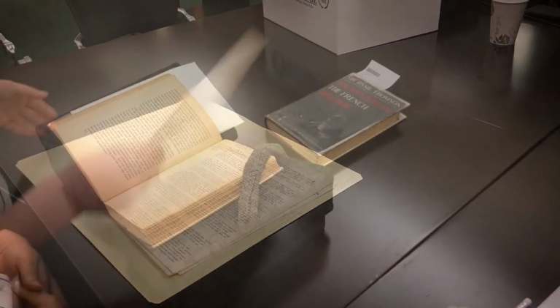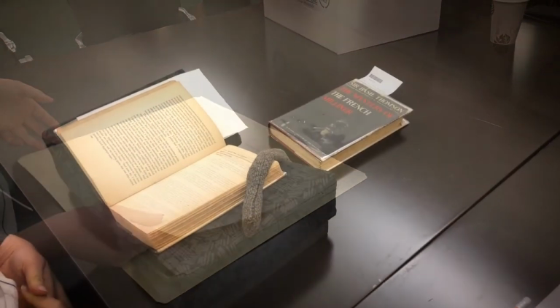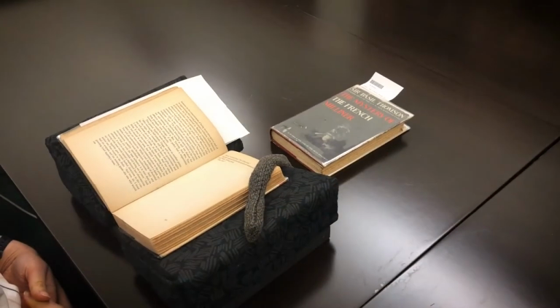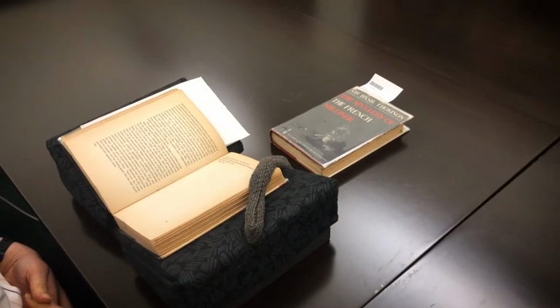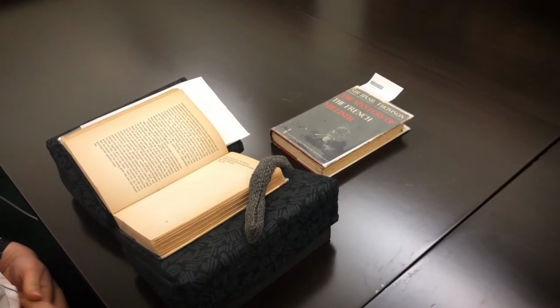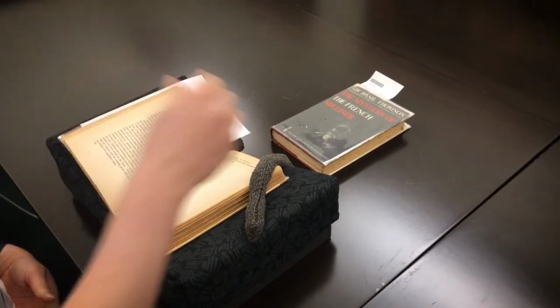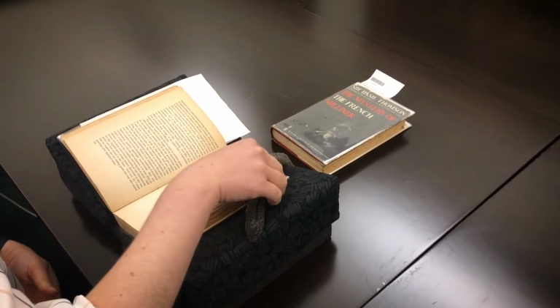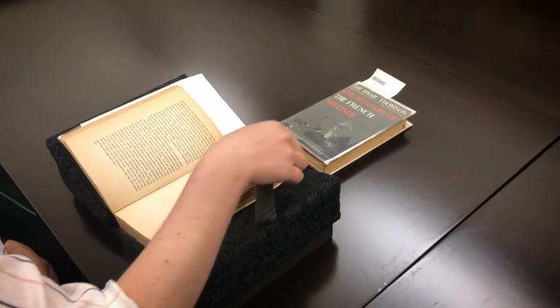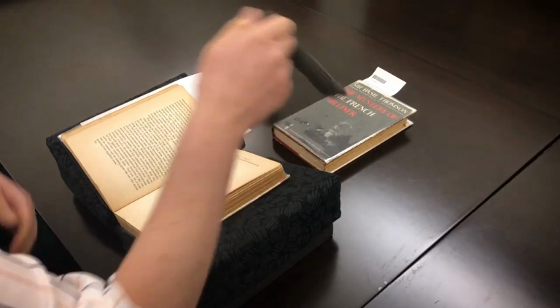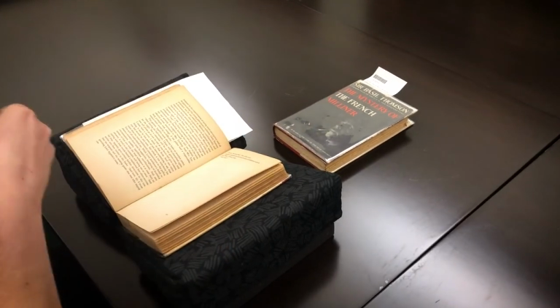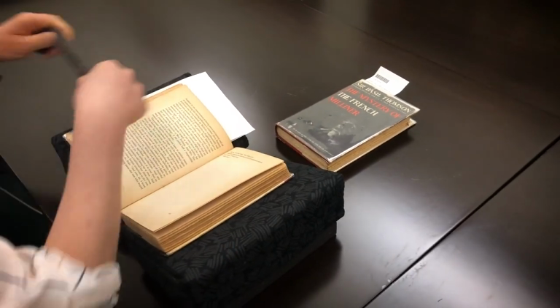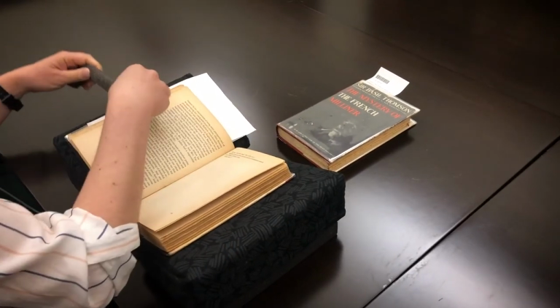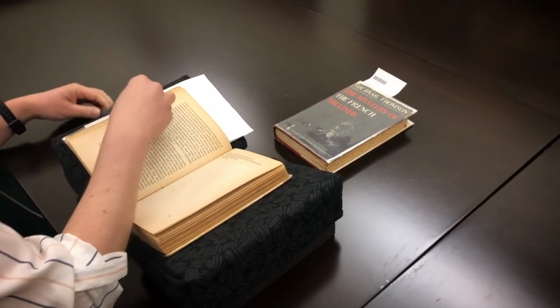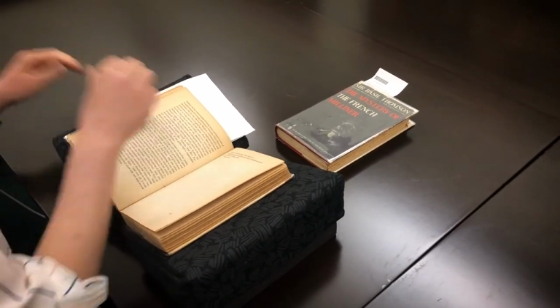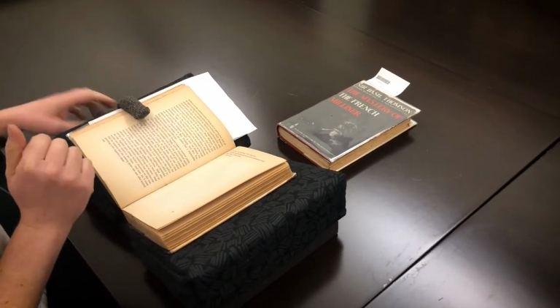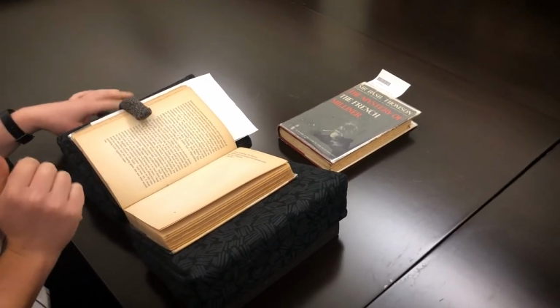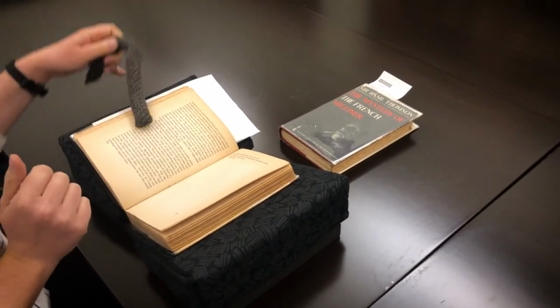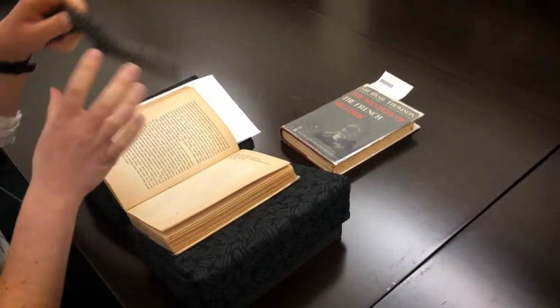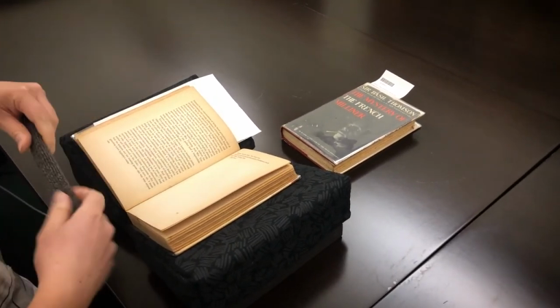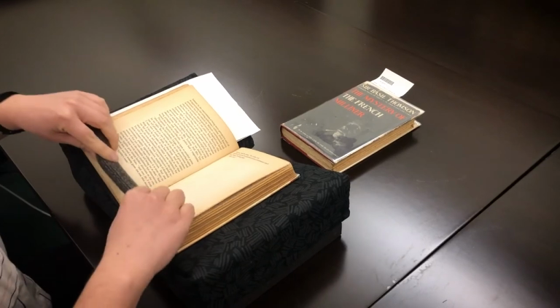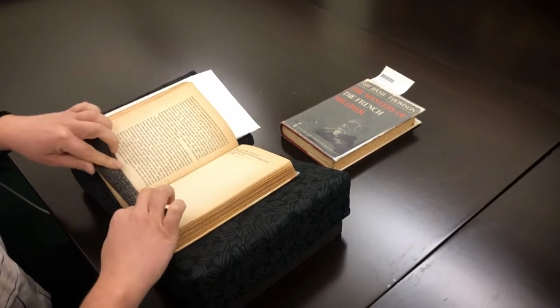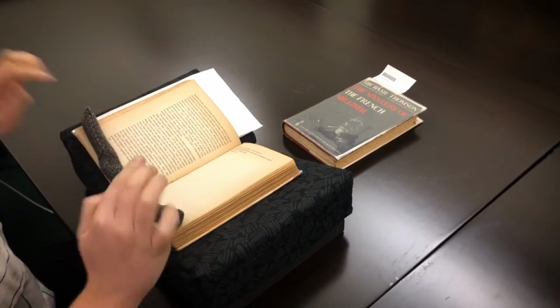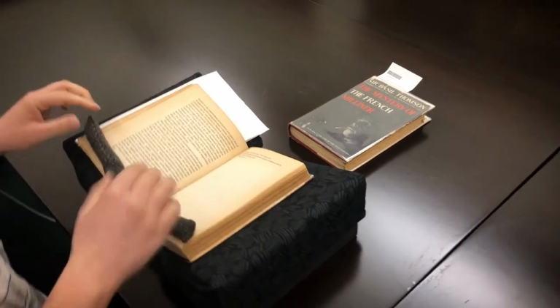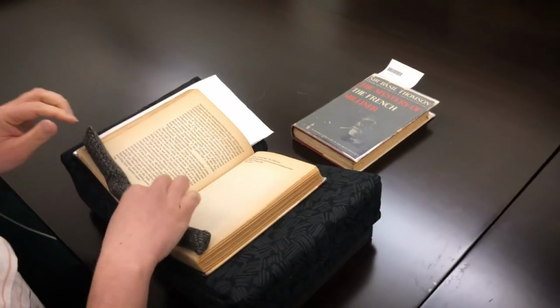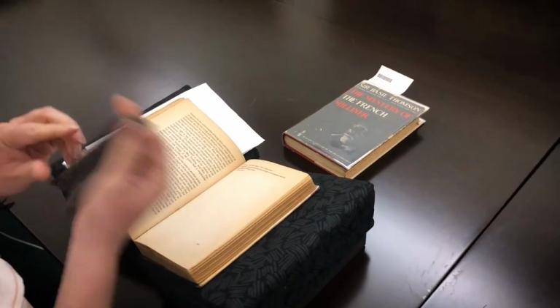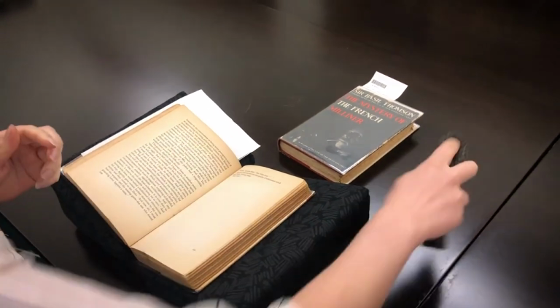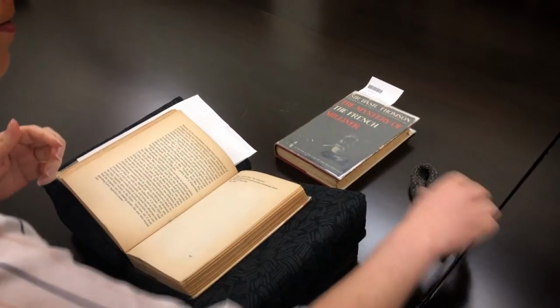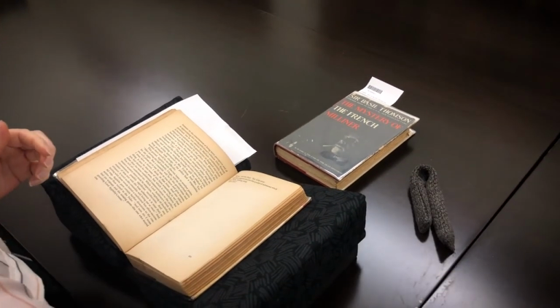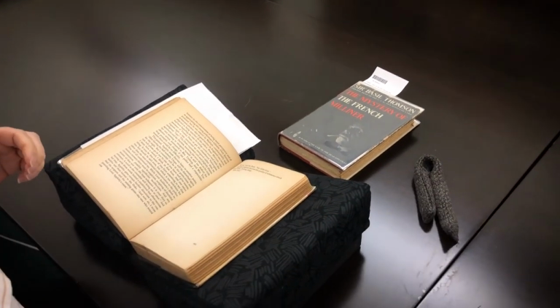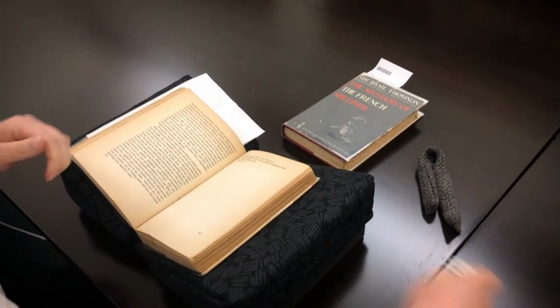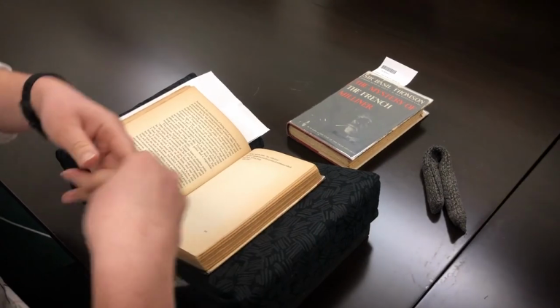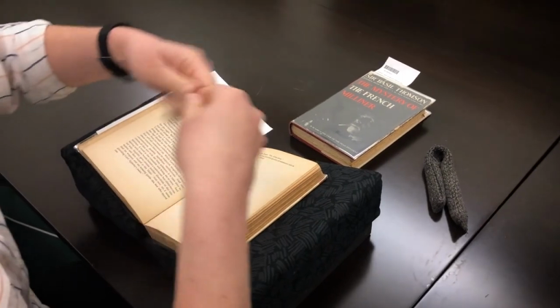To prevent yourself from putting too much pressure on the book, use page weights, or book snakes, to keep pages open rather than your hand. Just remember to move the snake weights when you turn pages — turning pages while the snakes are in the book can cause the paper to rip.